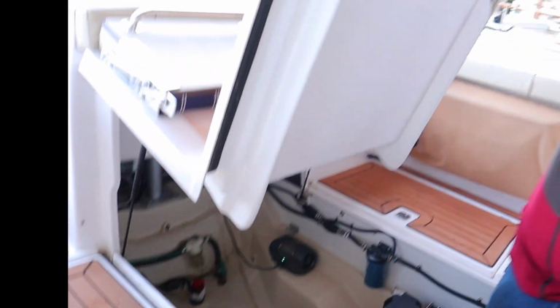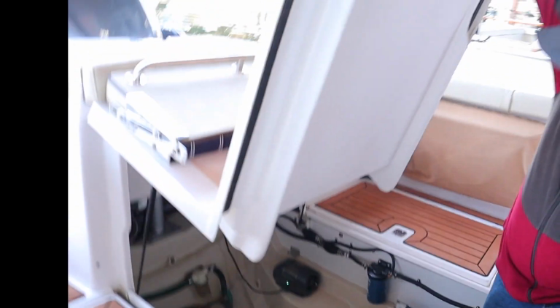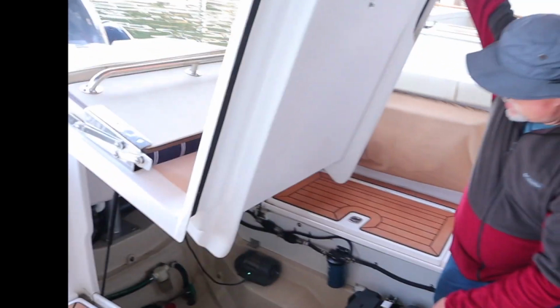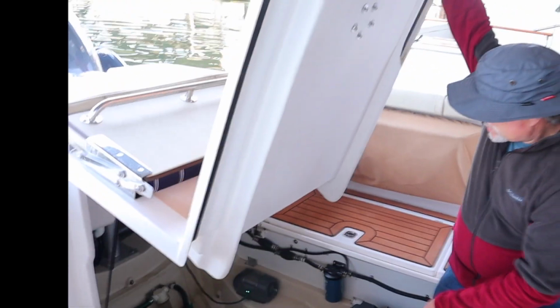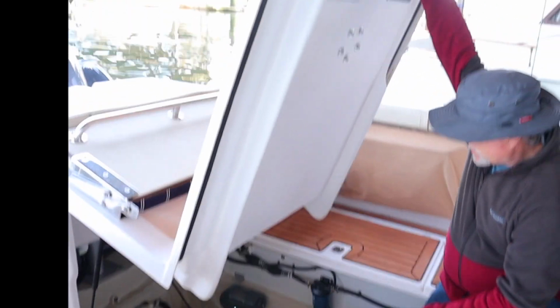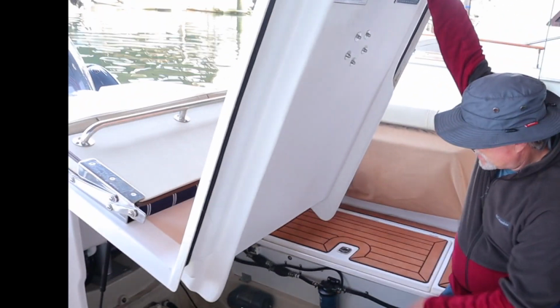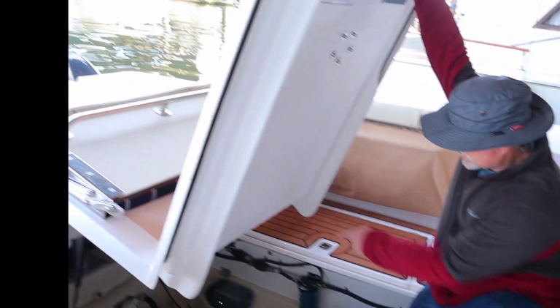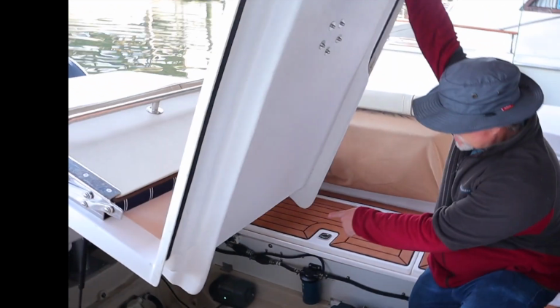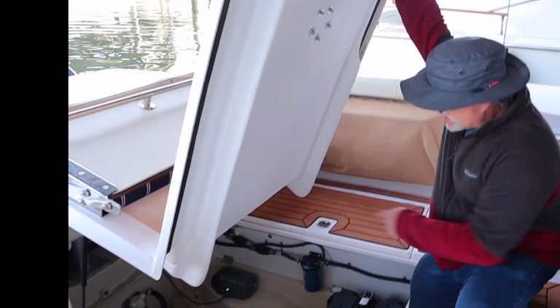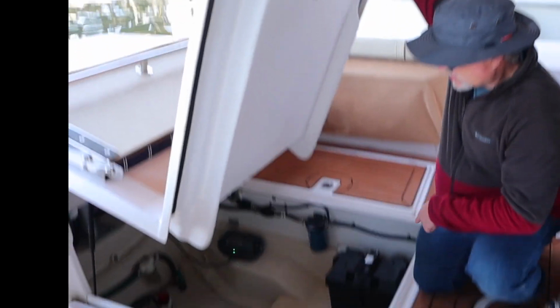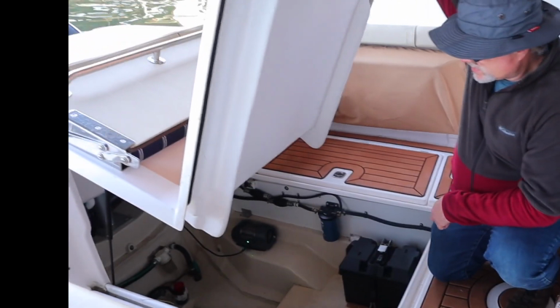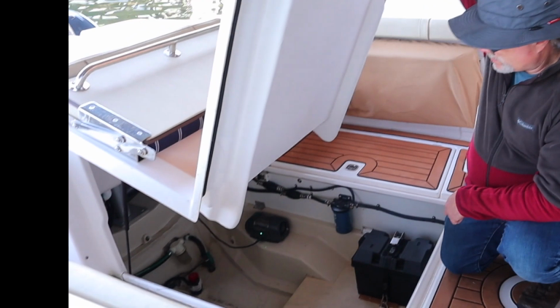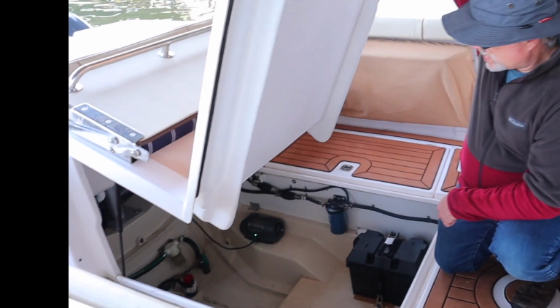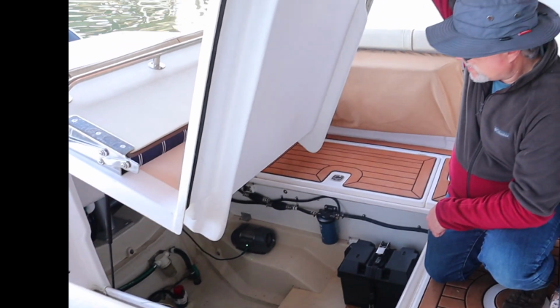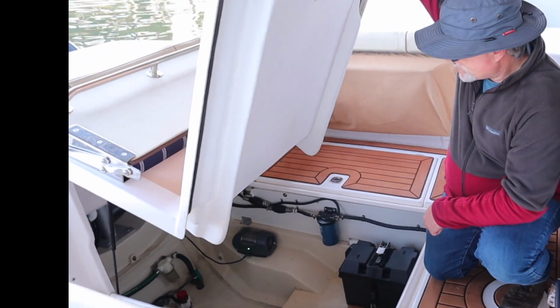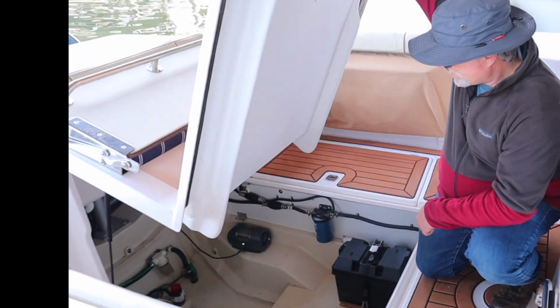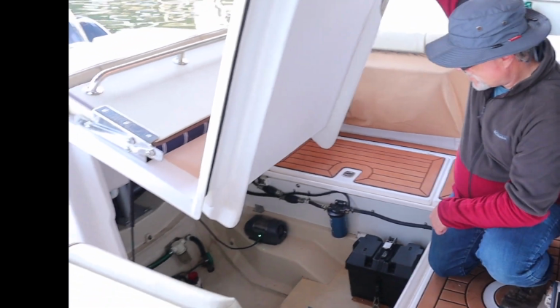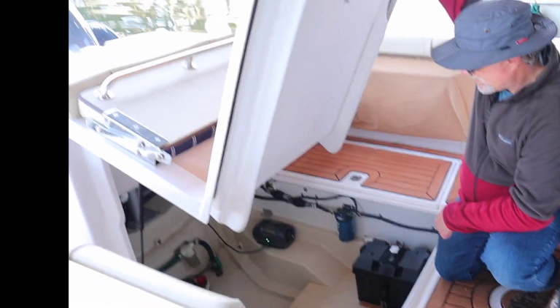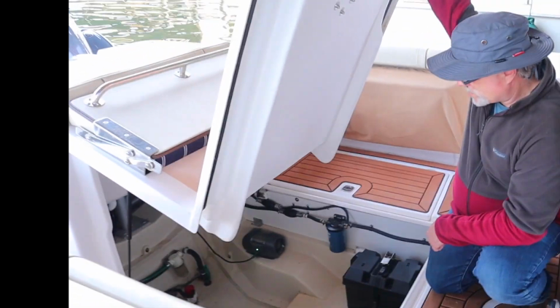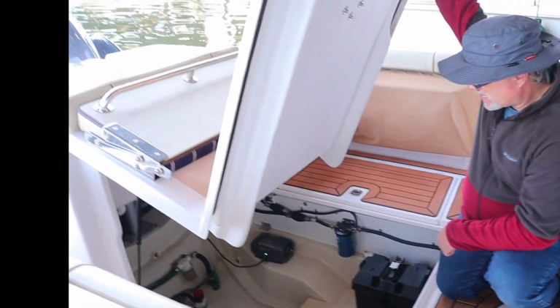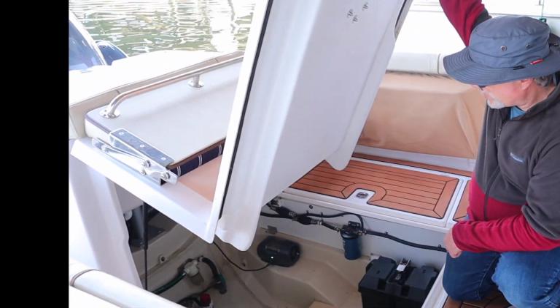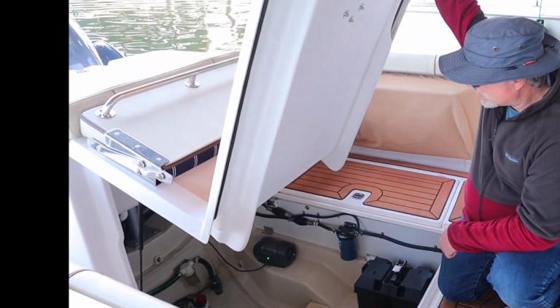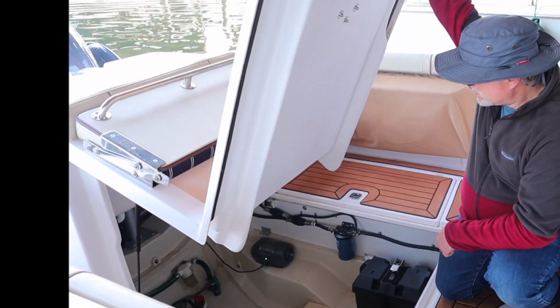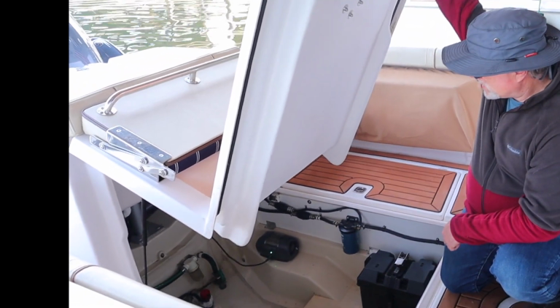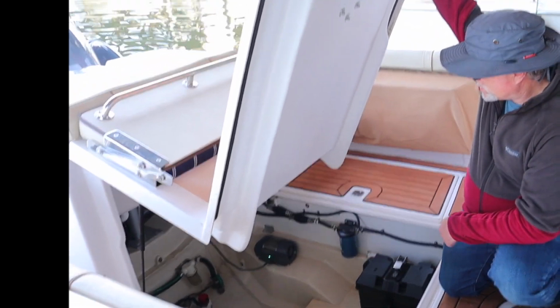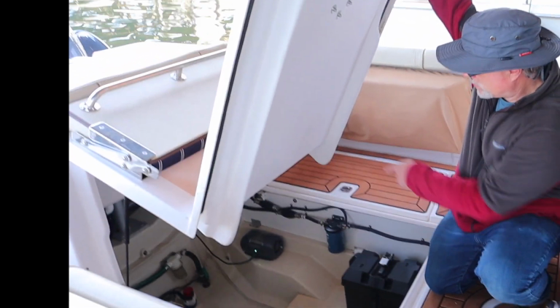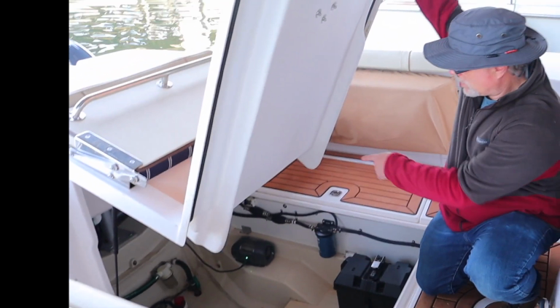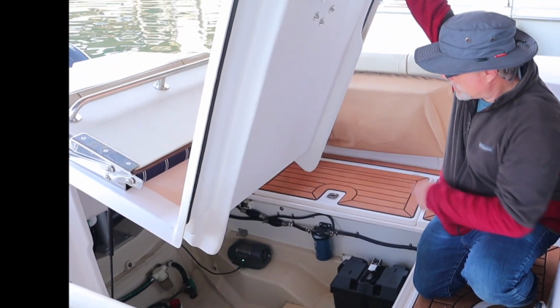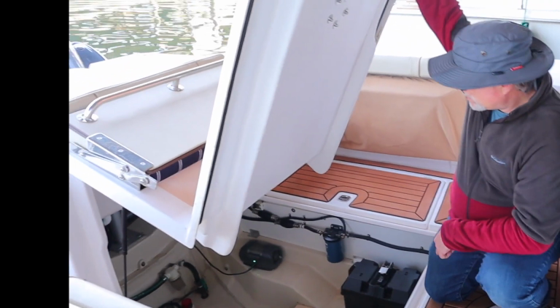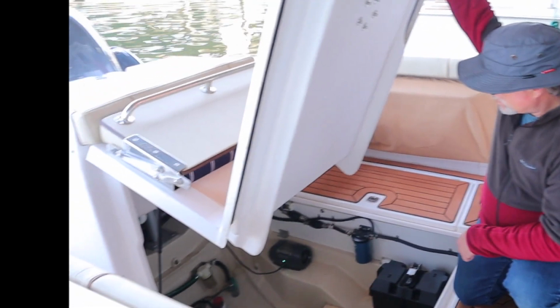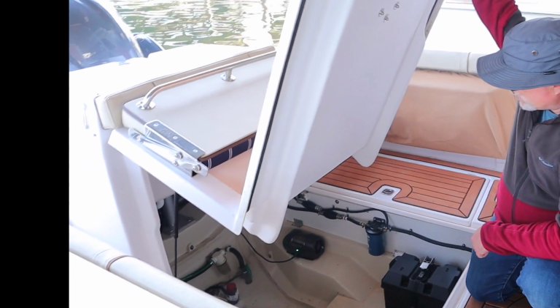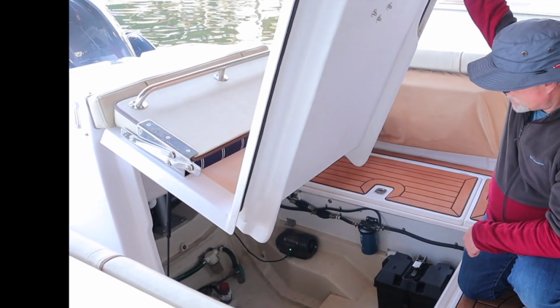In addition, I might come down and shut the seacock as a precautionary measure if I know it's going to get freezing — that's the only way water can come into the boat right there.